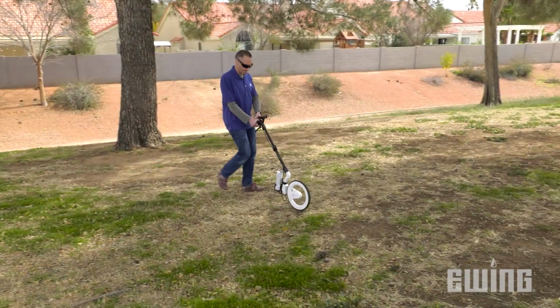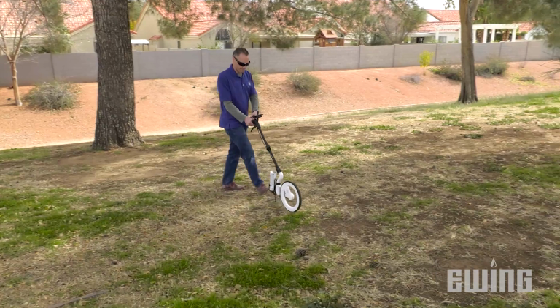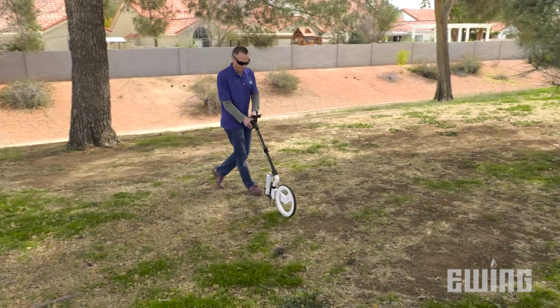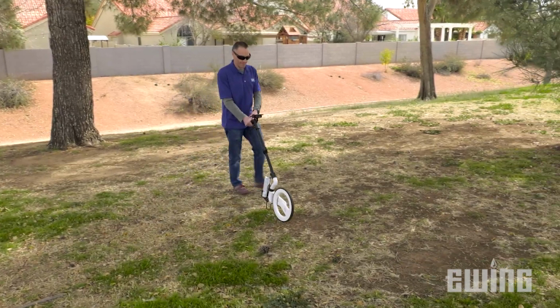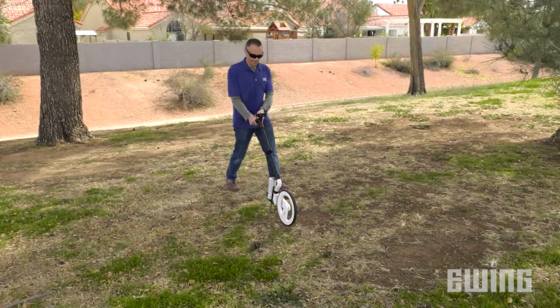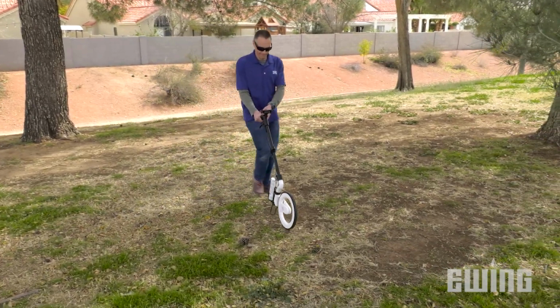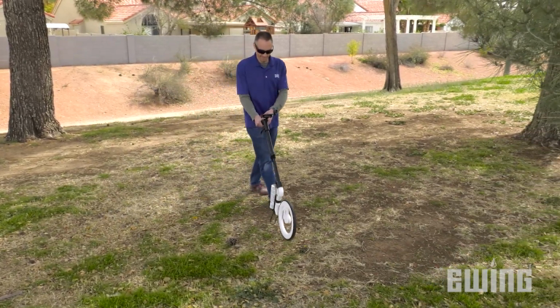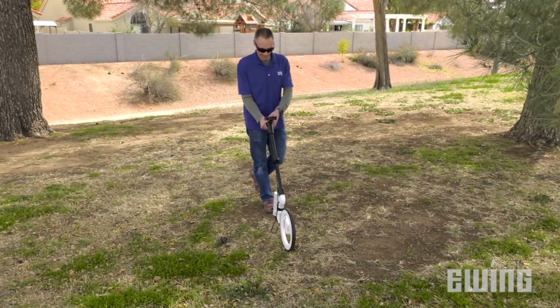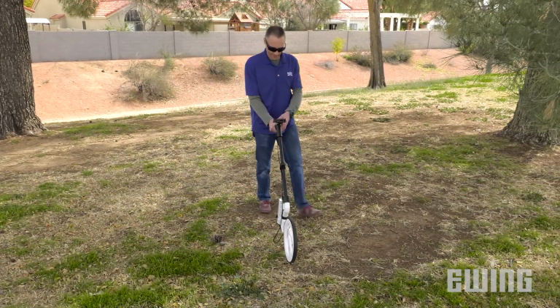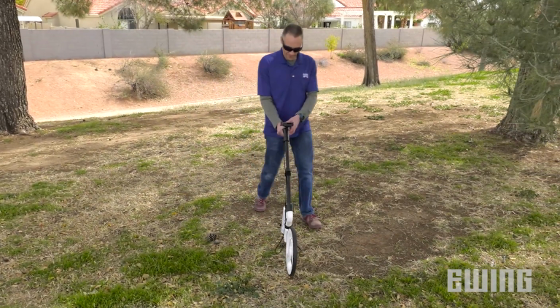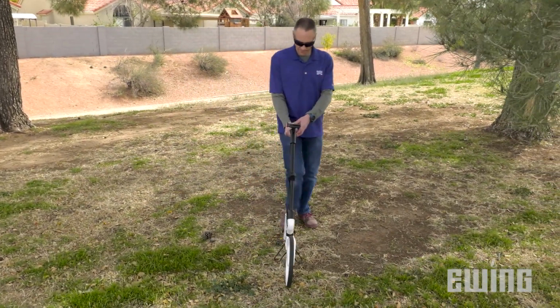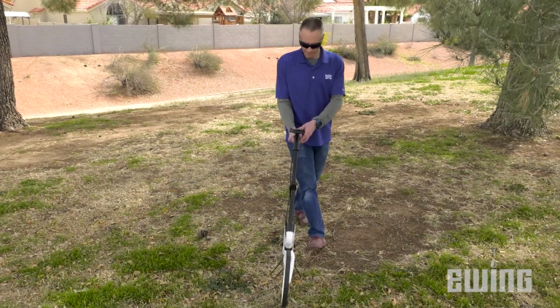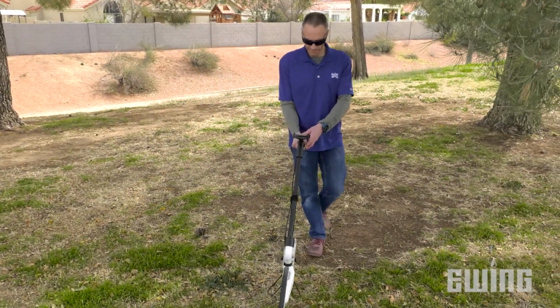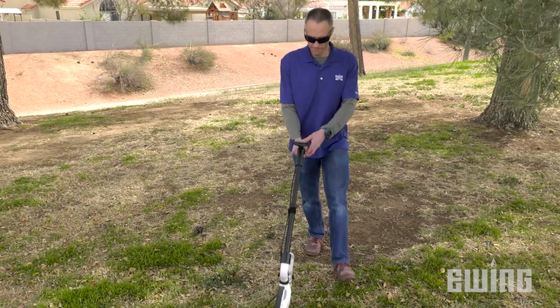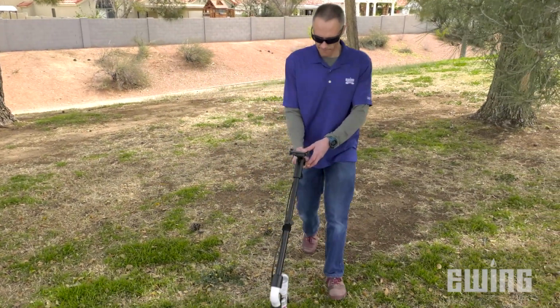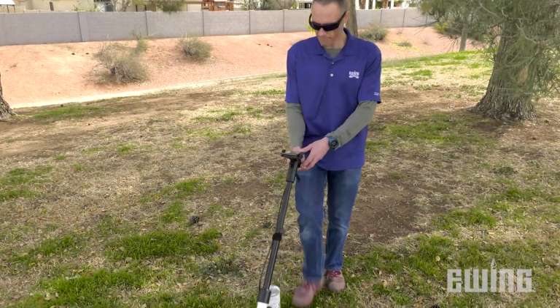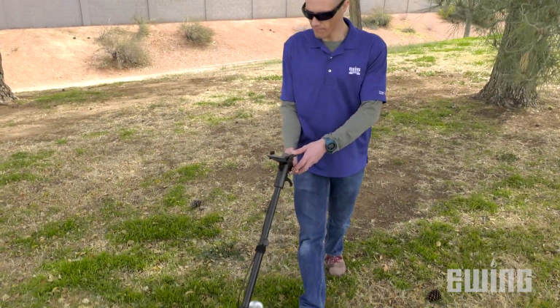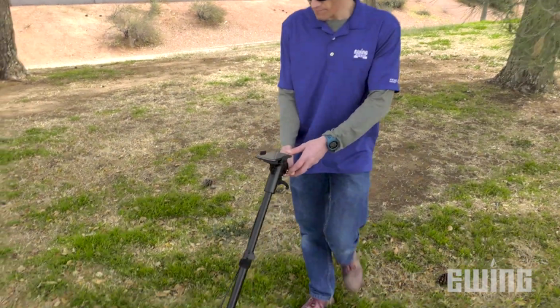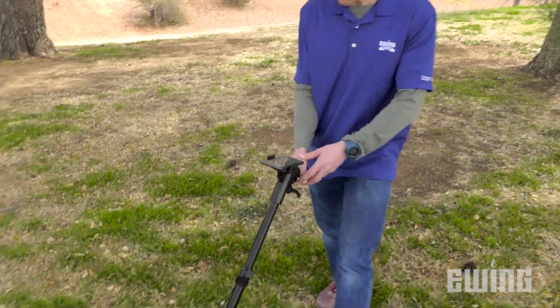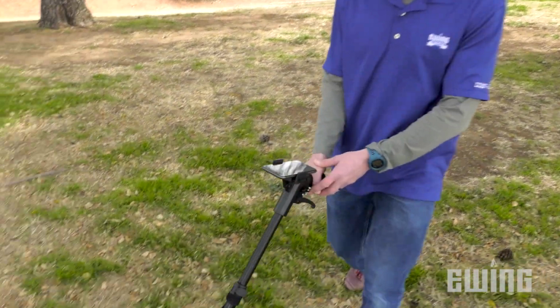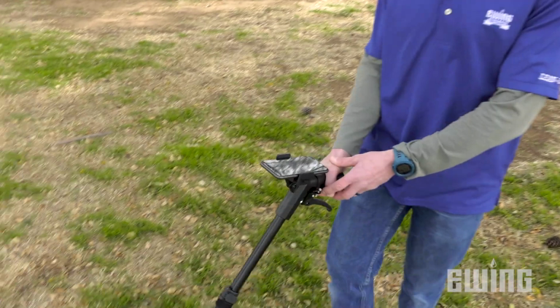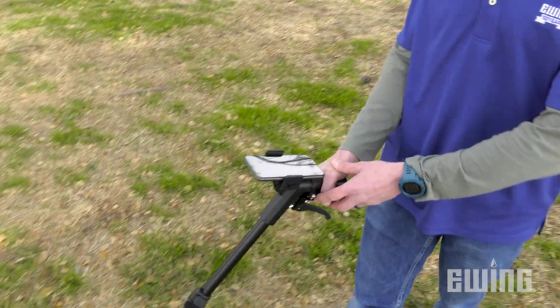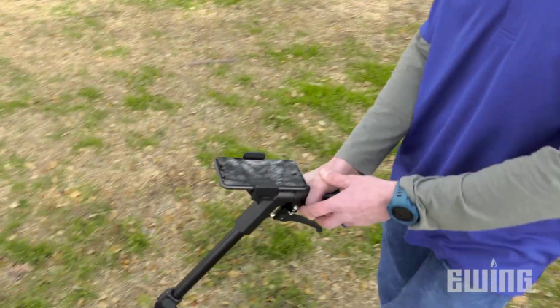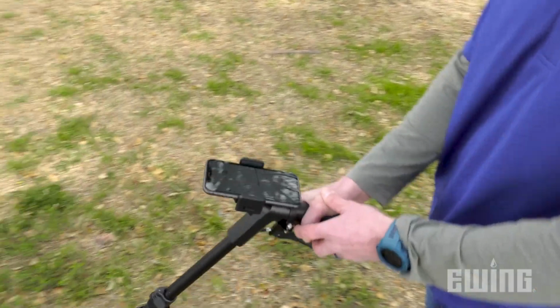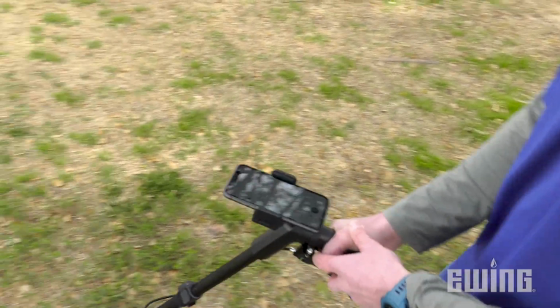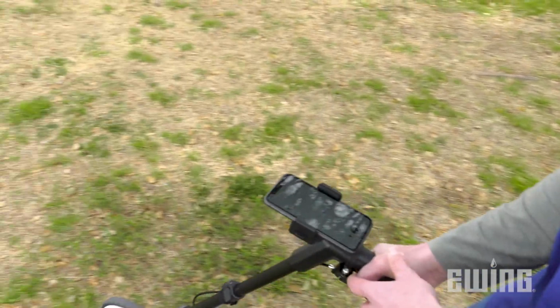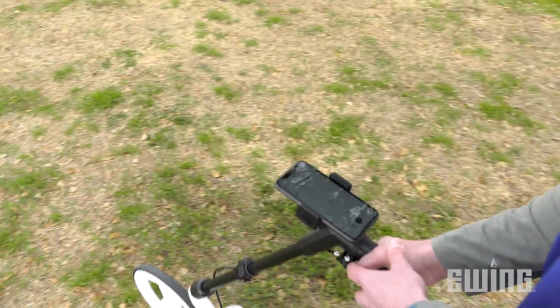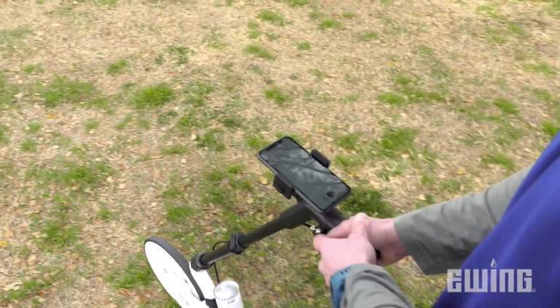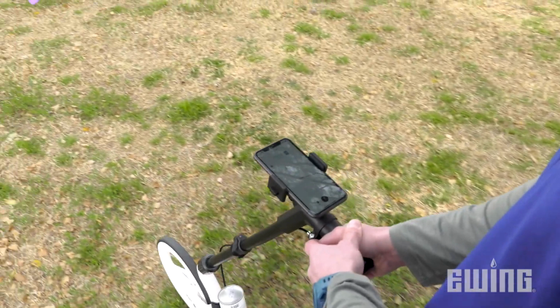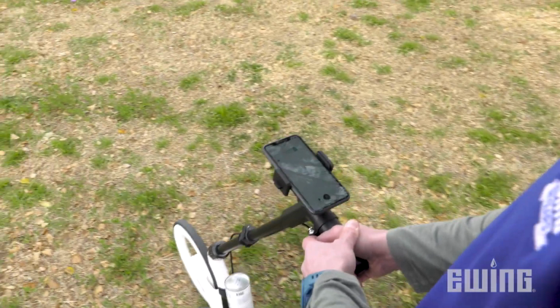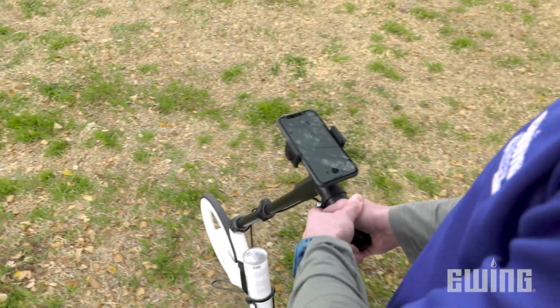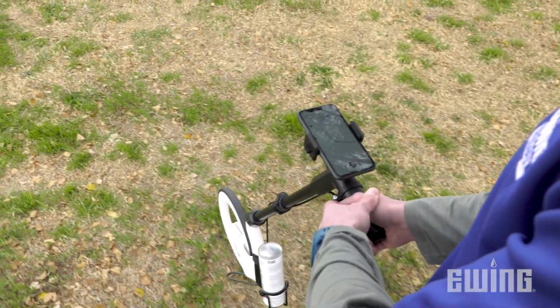The CARTA measuring wheel has a battery life of 18 hours and can take measurements in meters, yards, or feet with 99.8% accuracy.